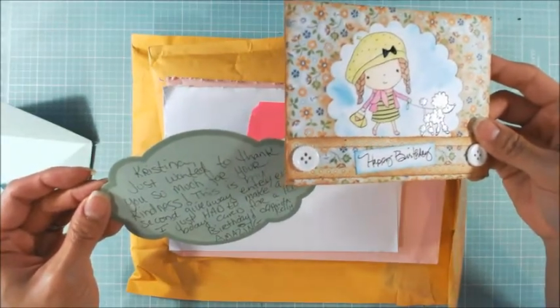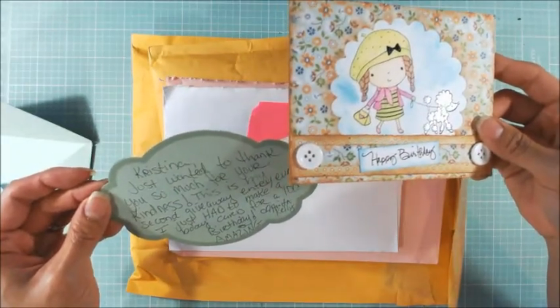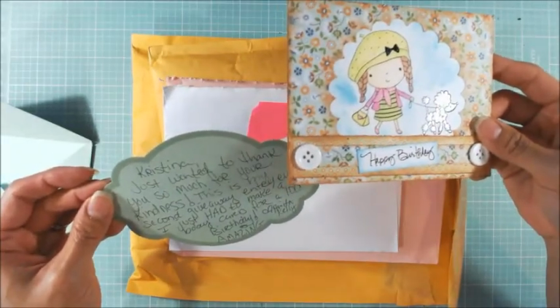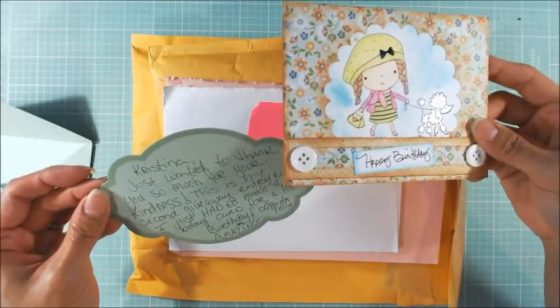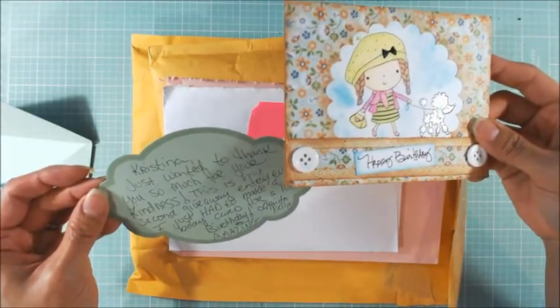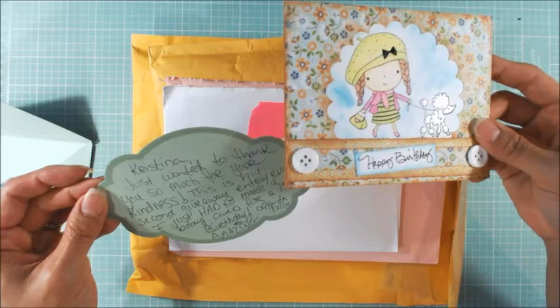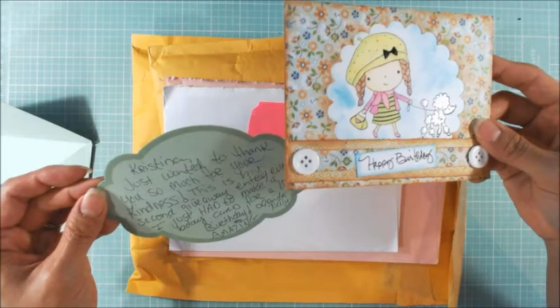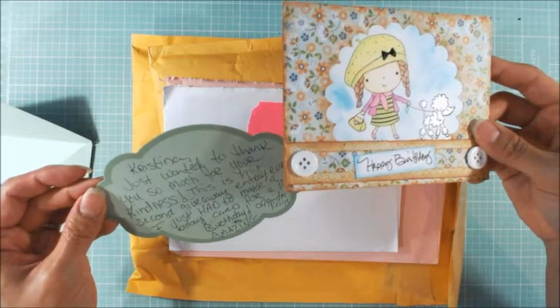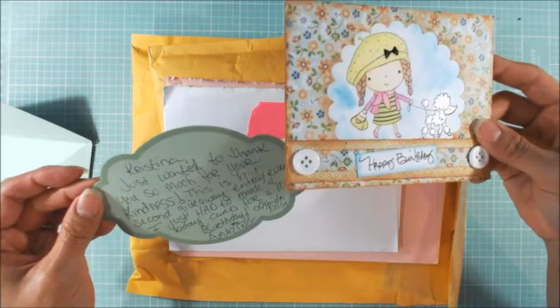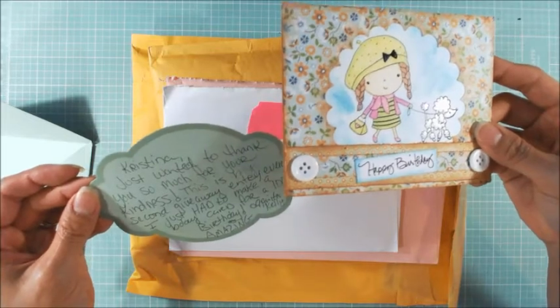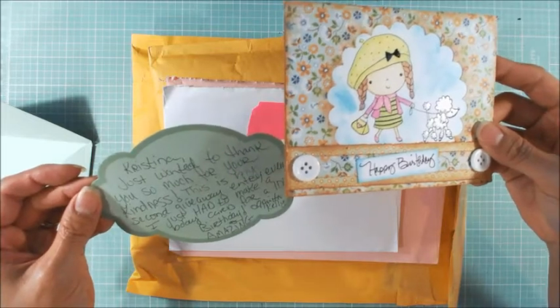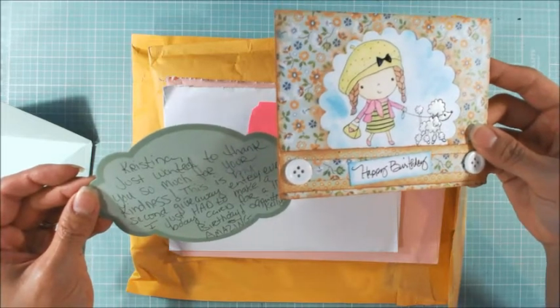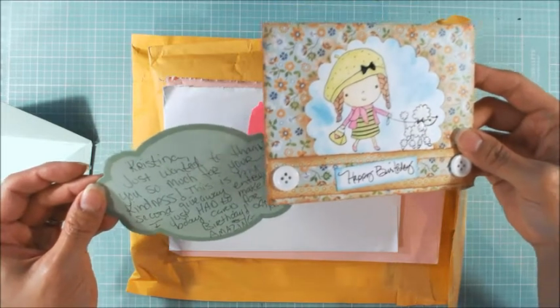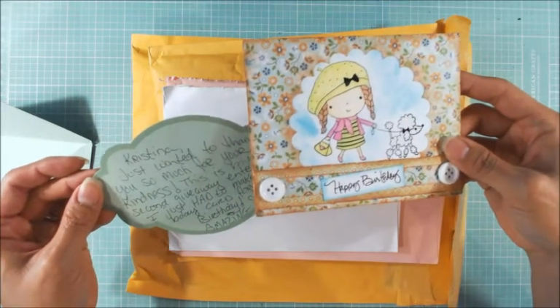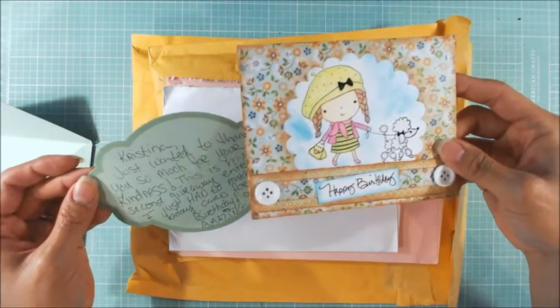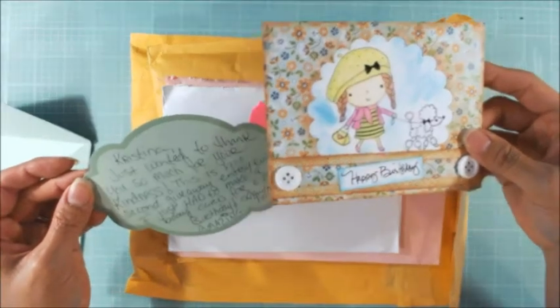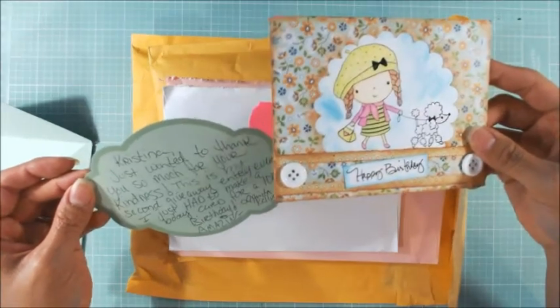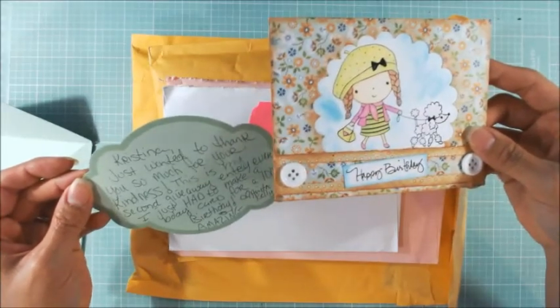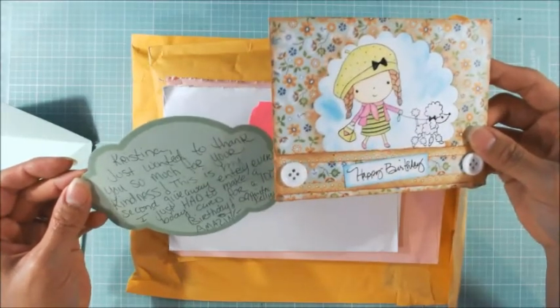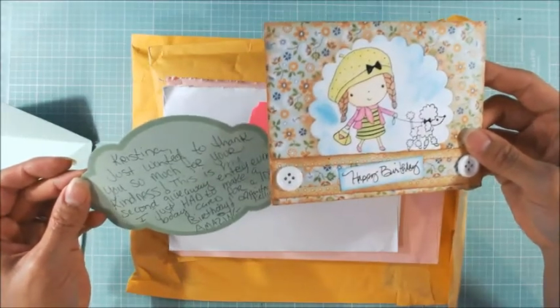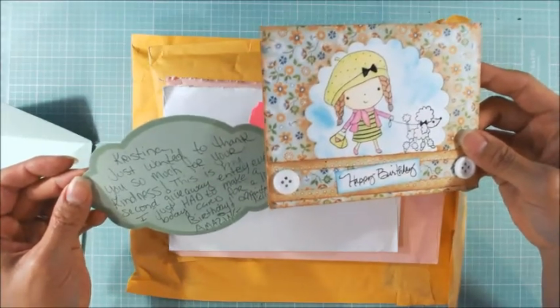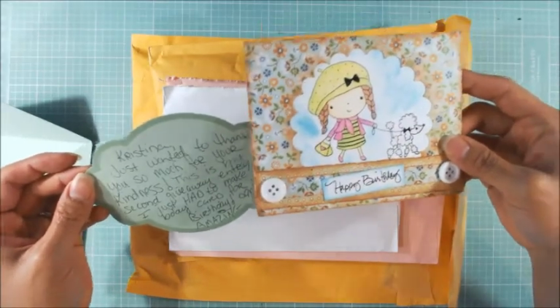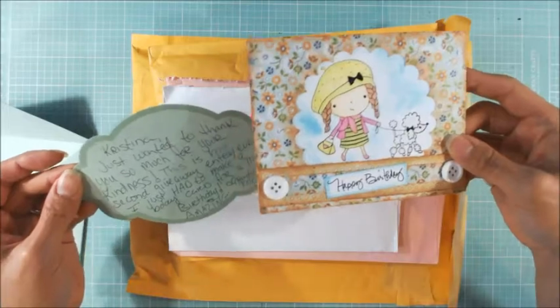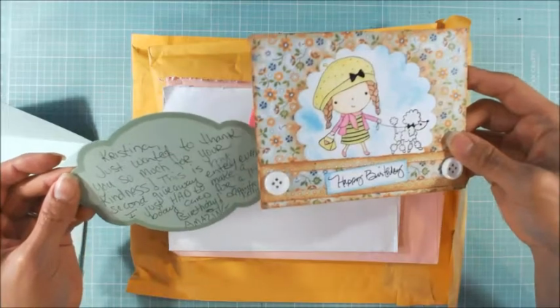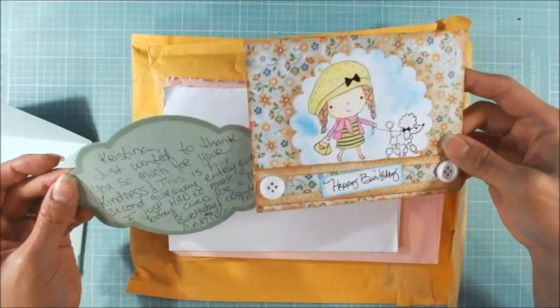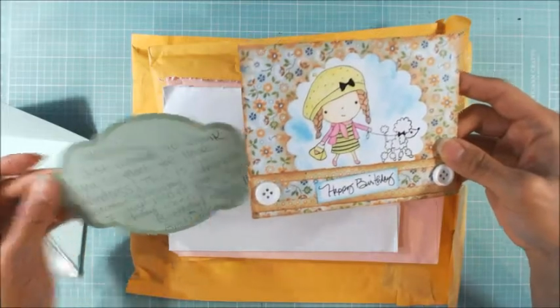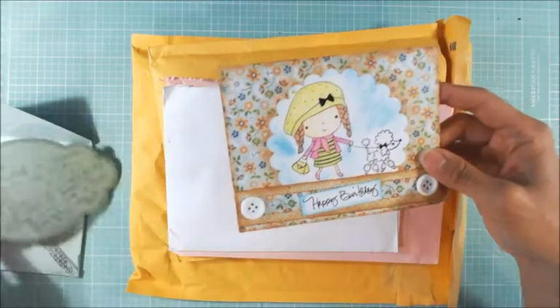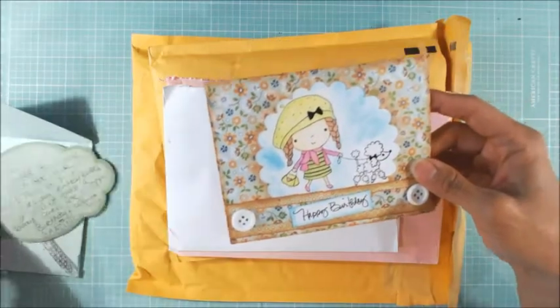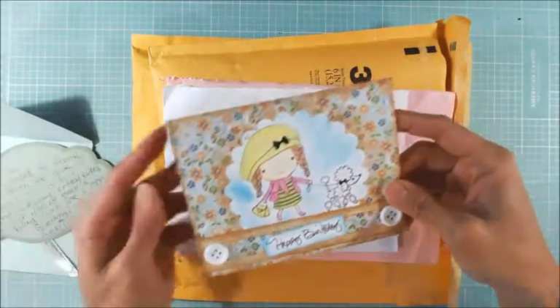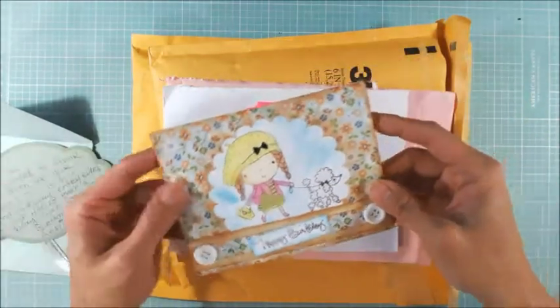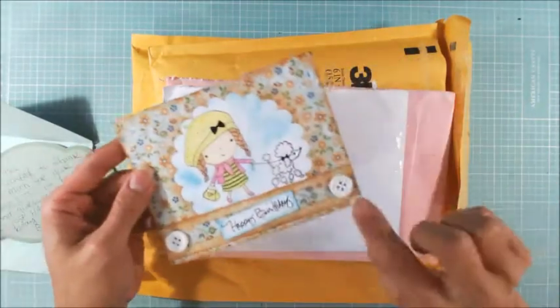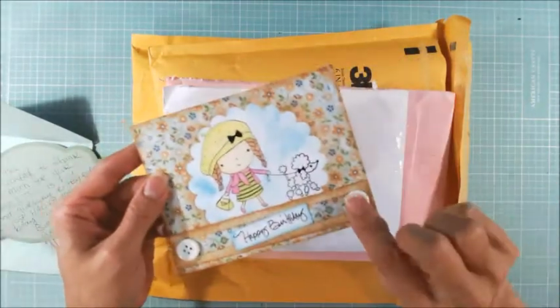This is her second entry ever into a giveaway challenge. I feel so honored. Thank you so much, Anita. This is absolutely perfect for my grandmother-in-law.